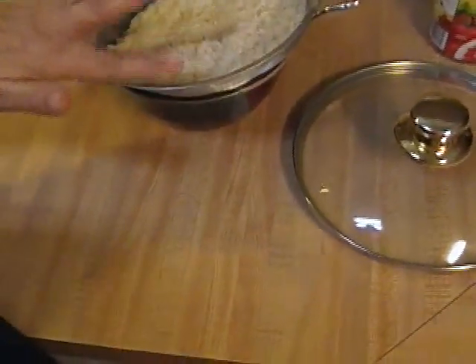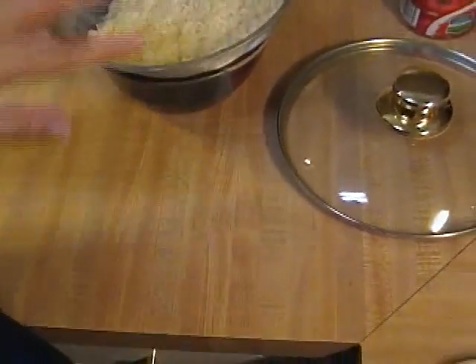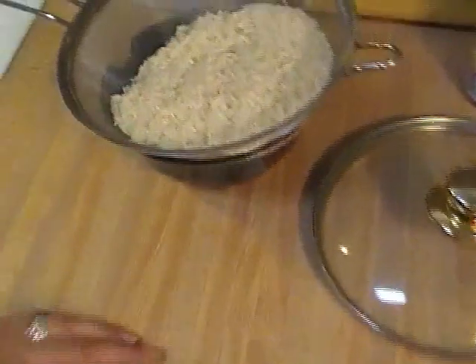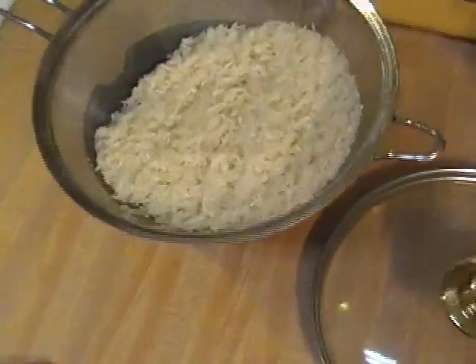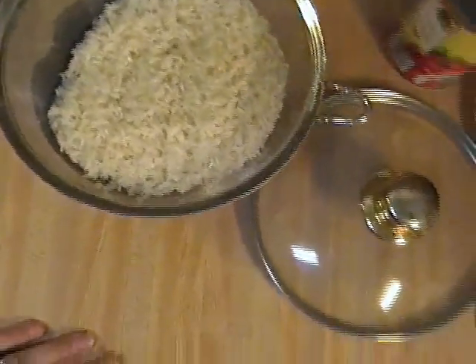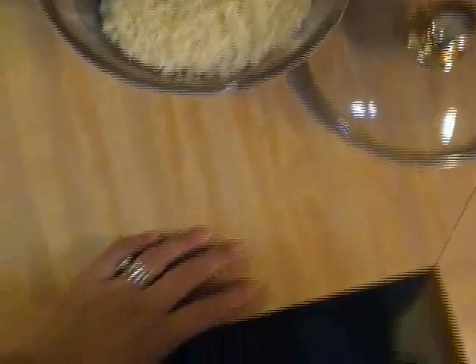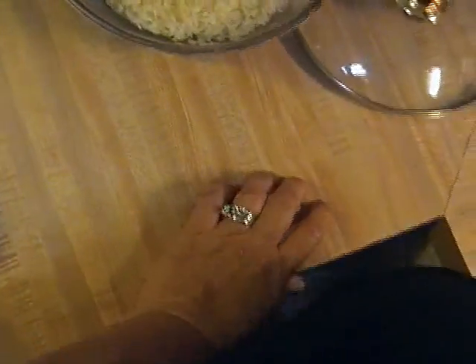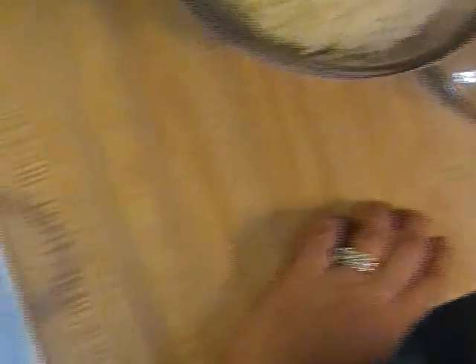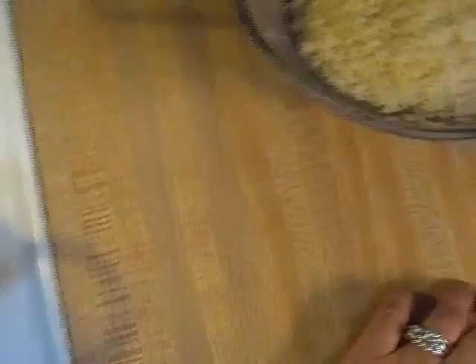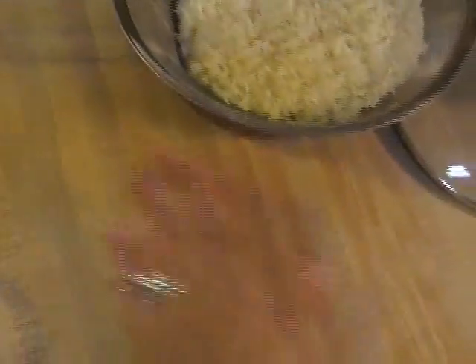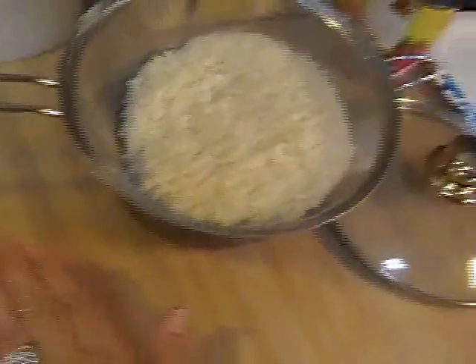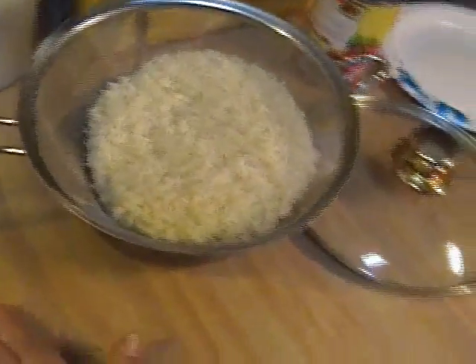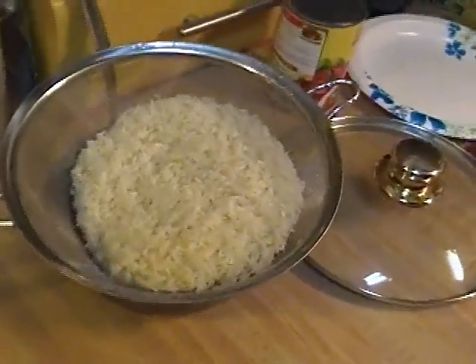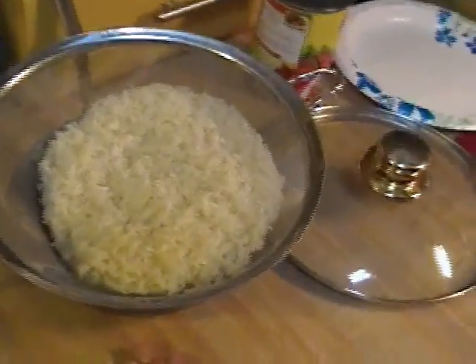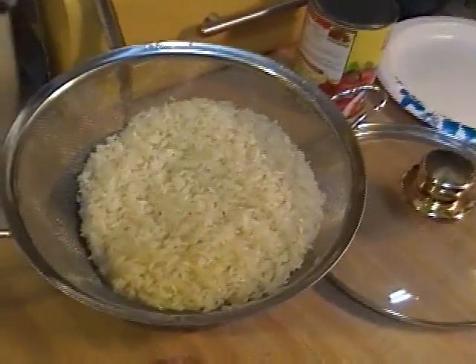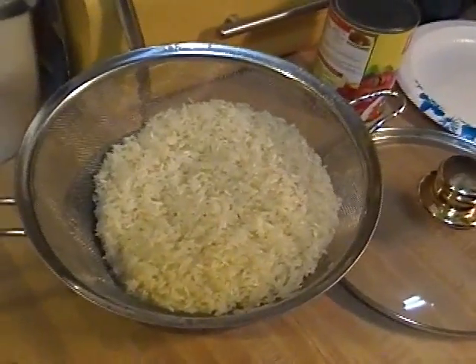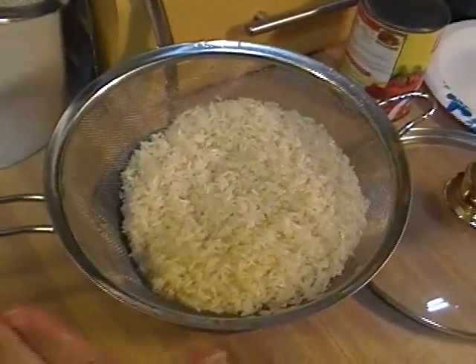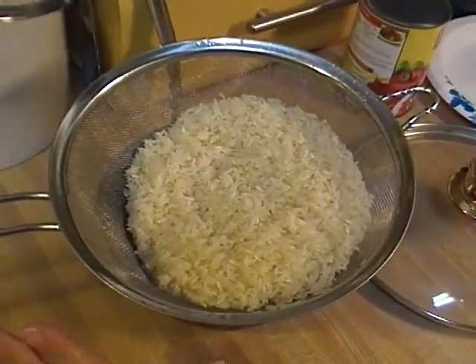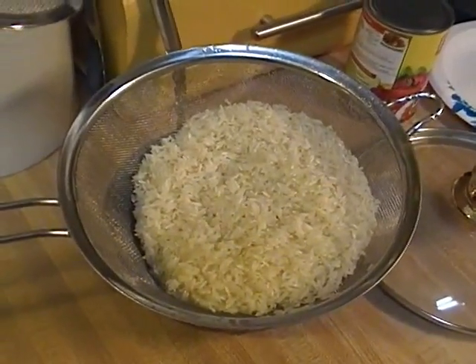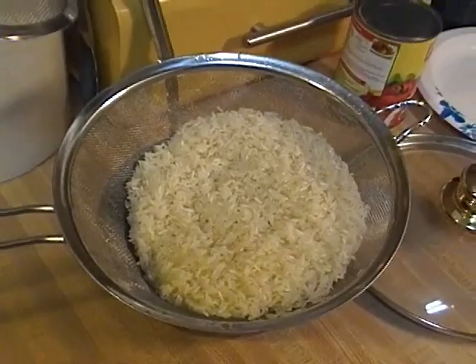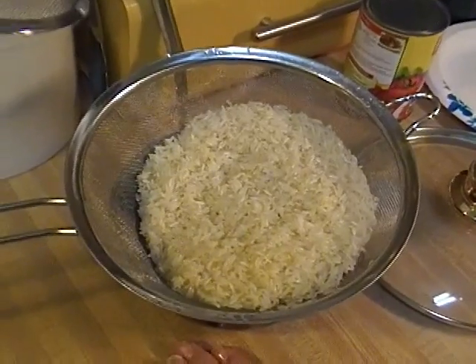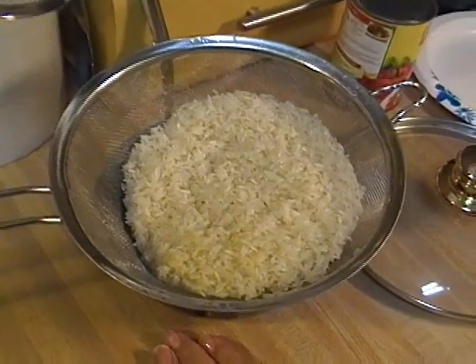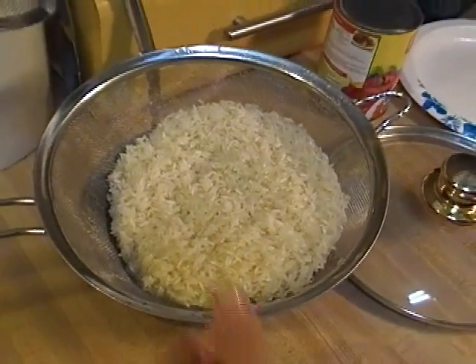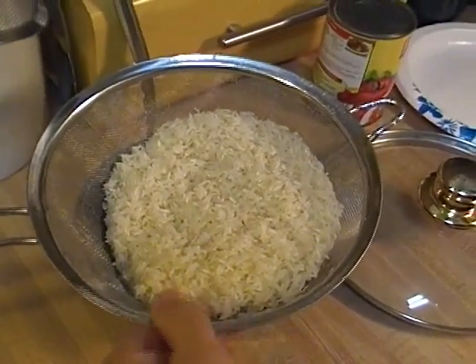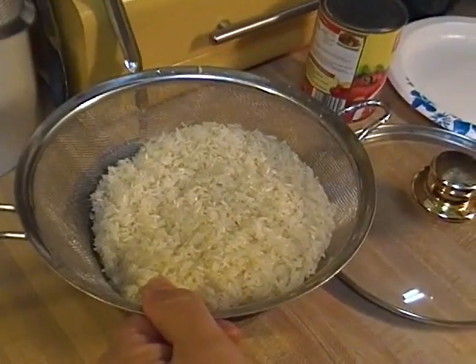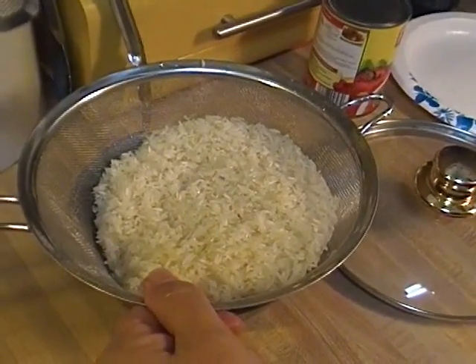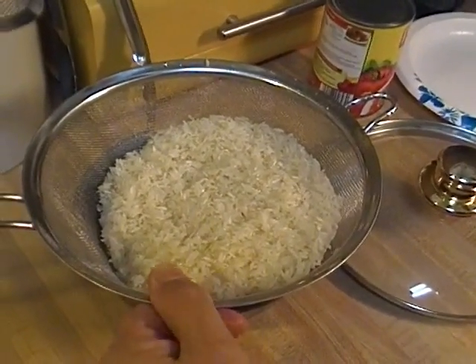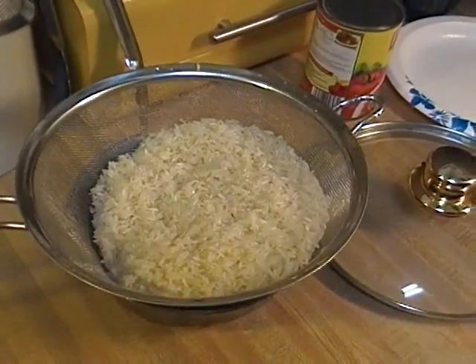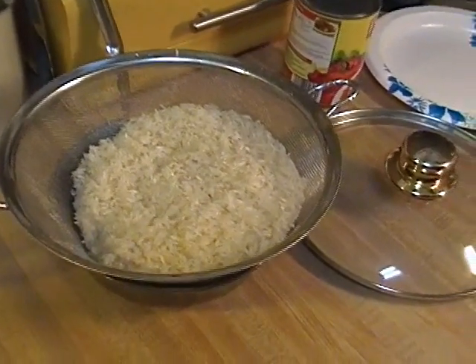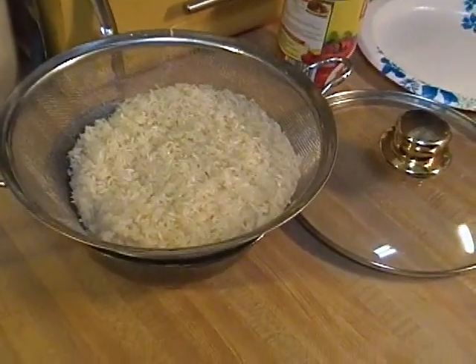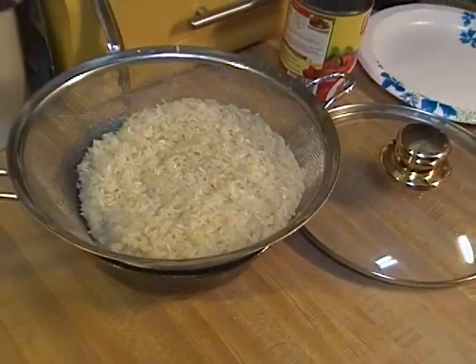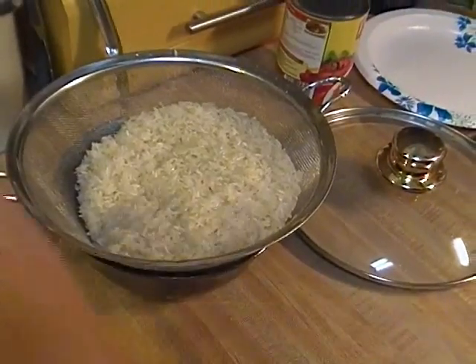When you're making long-grain rice, you always follow the two-to-one rule: one part rice, two parts water. So I have two and a half cups of rice, and over here I have five cups of water.